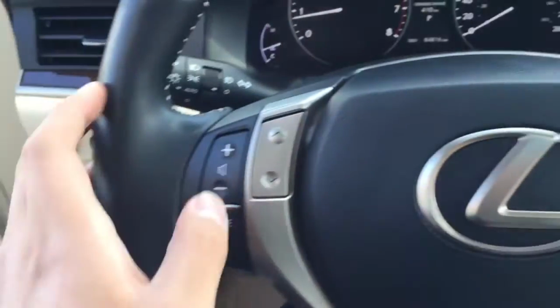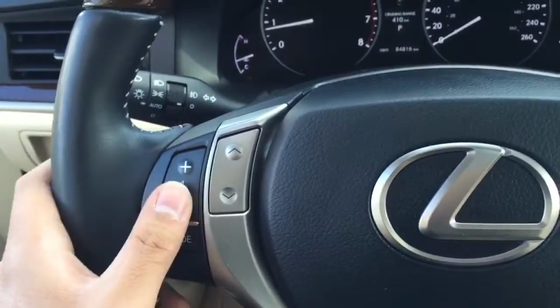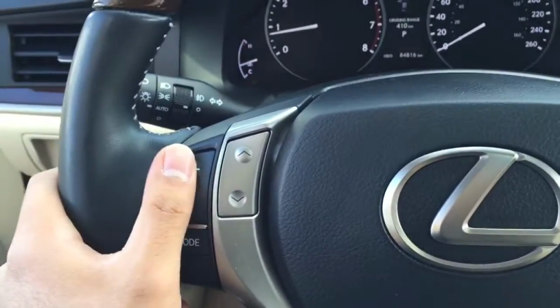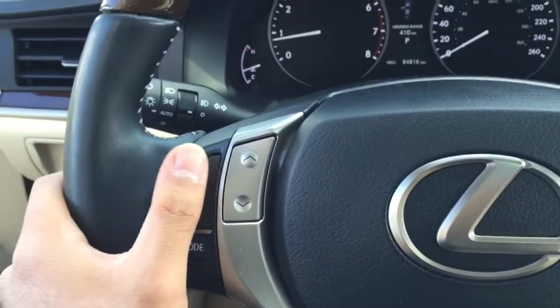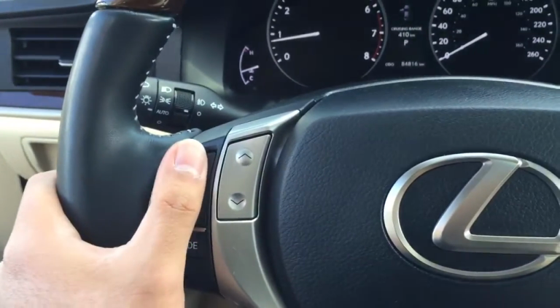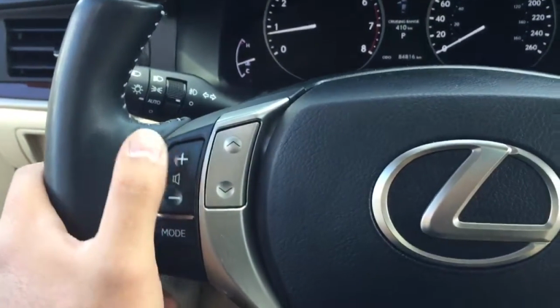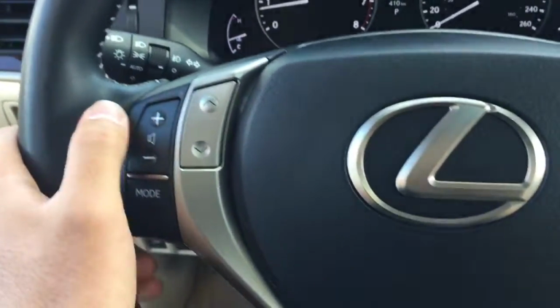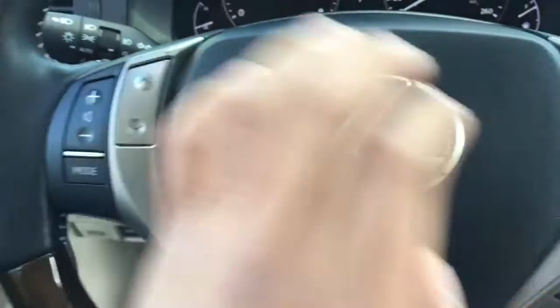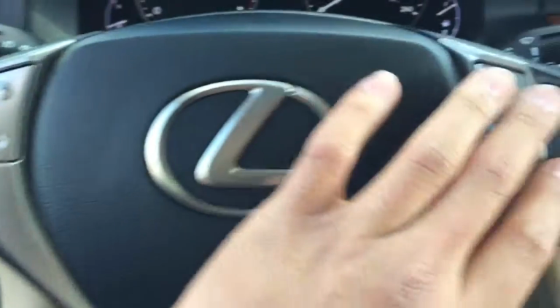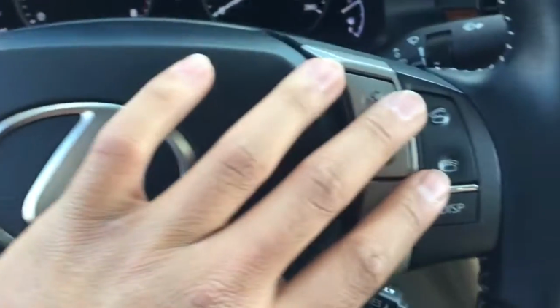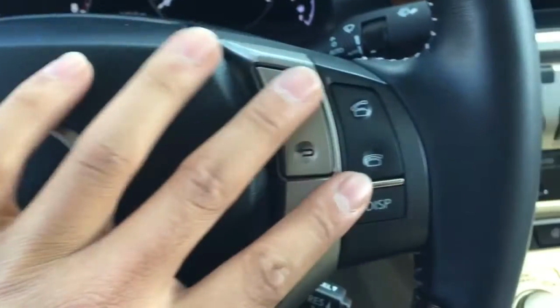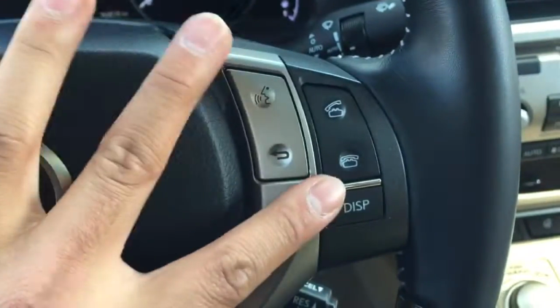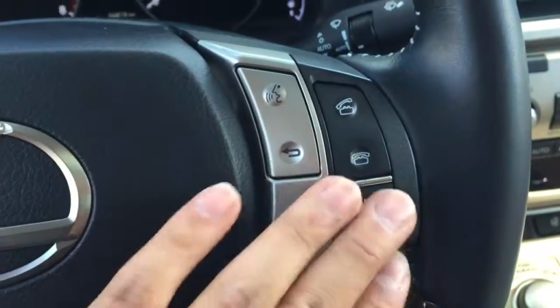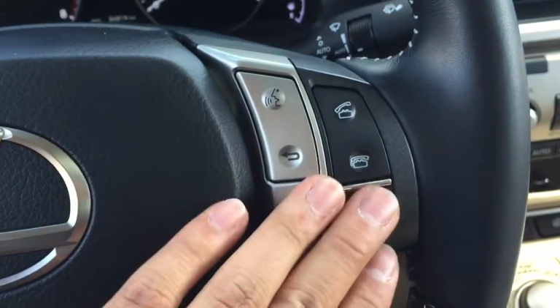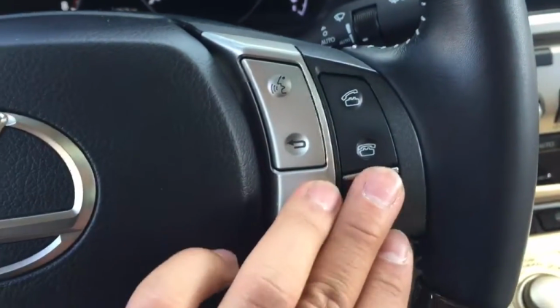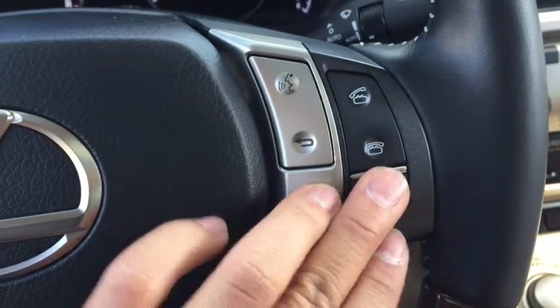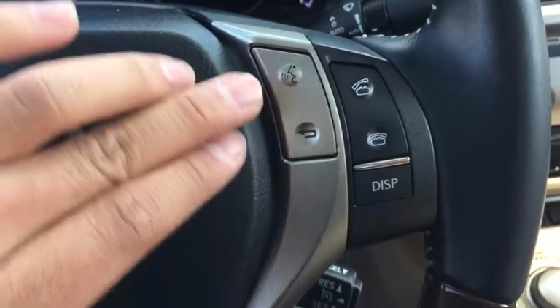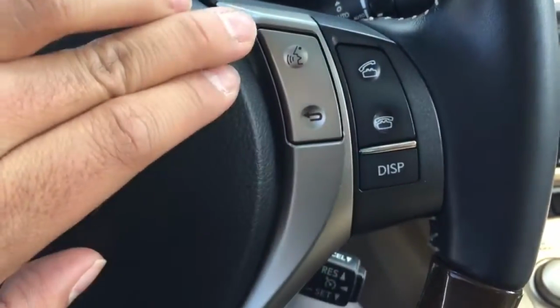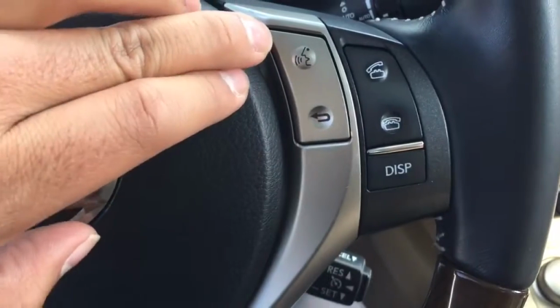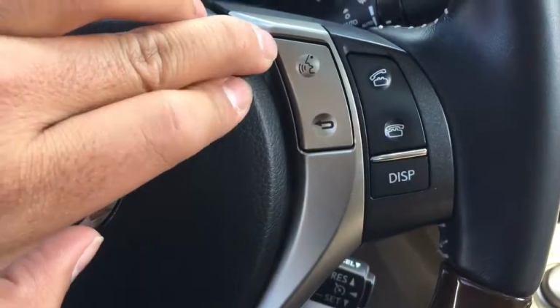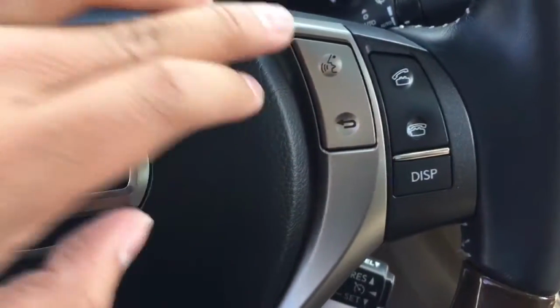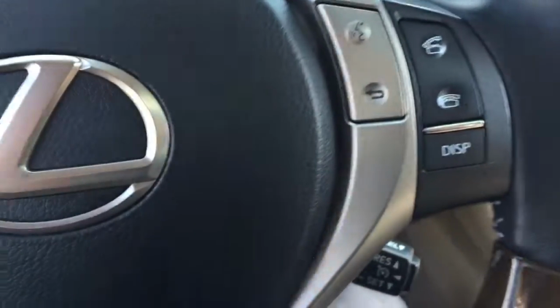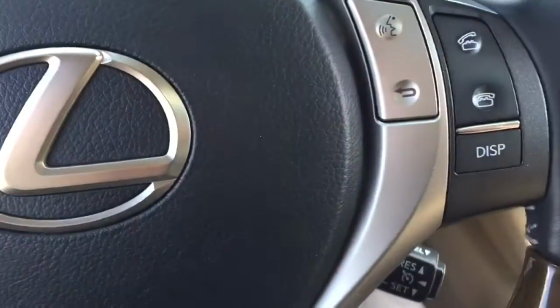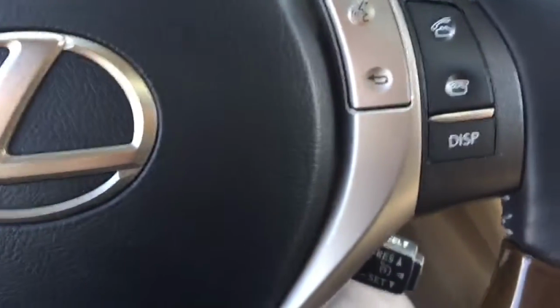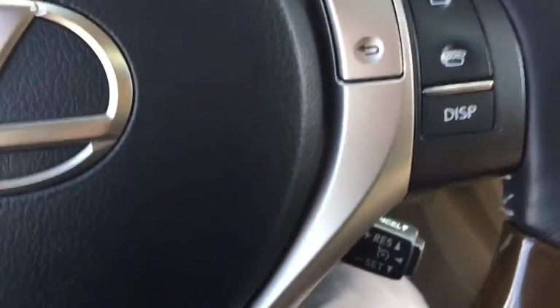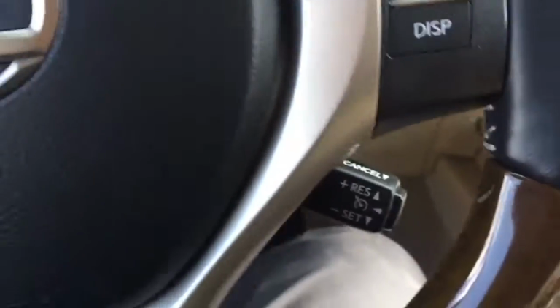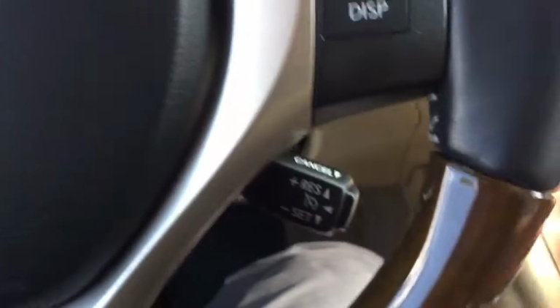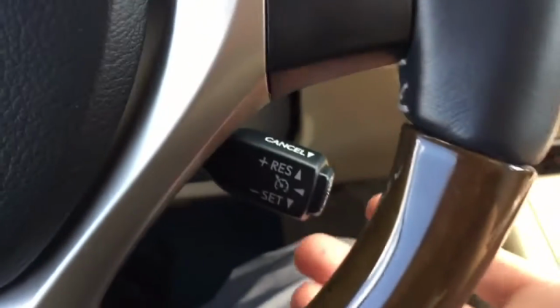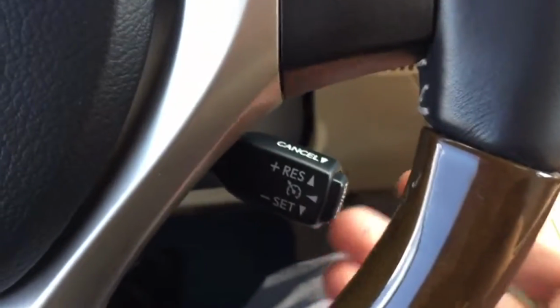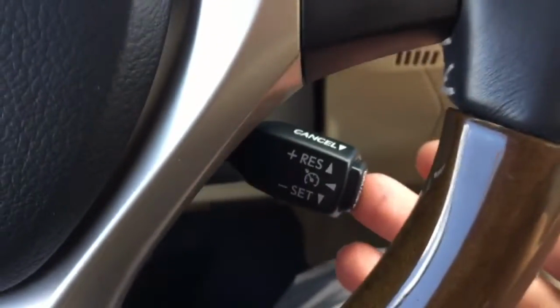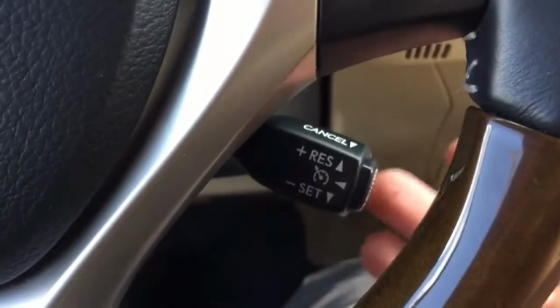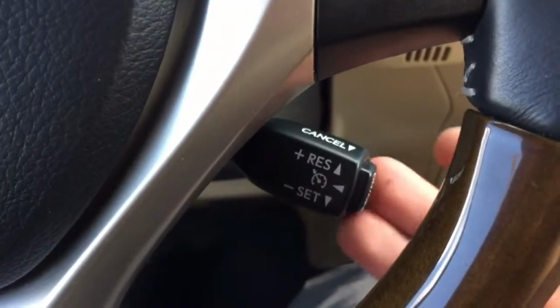Steering wheel mounted audio control. On the right side you have your Bluetooth capabilities with voice recognition. Down here you have your cruise control.